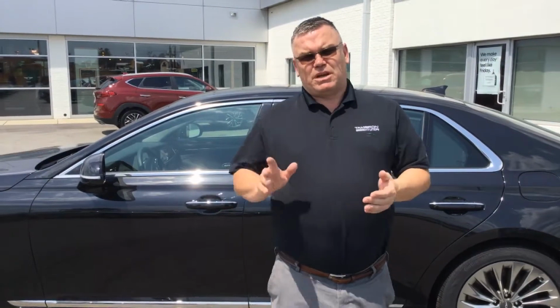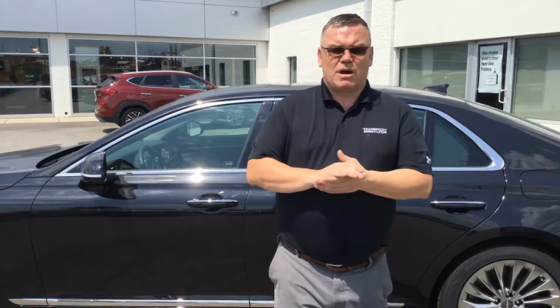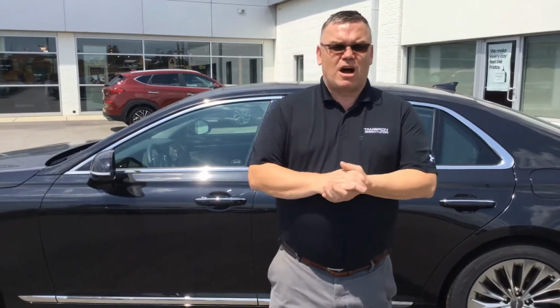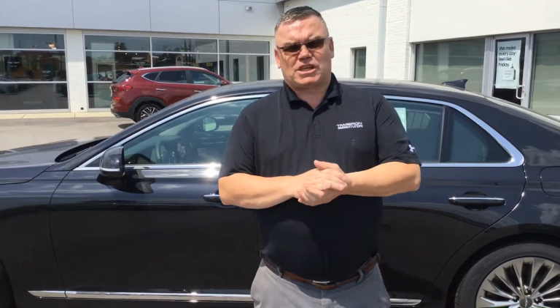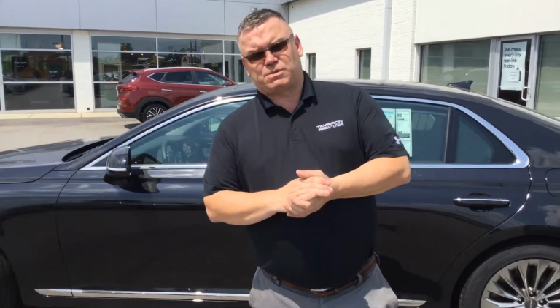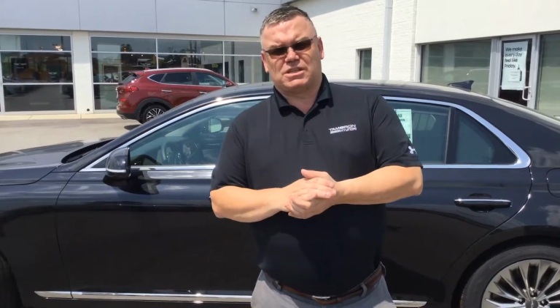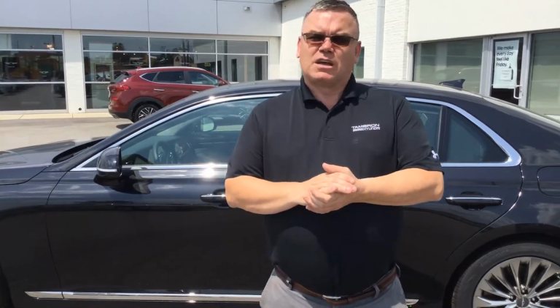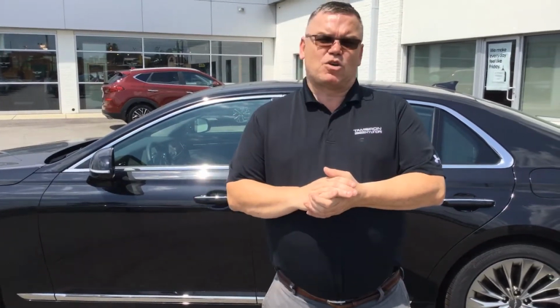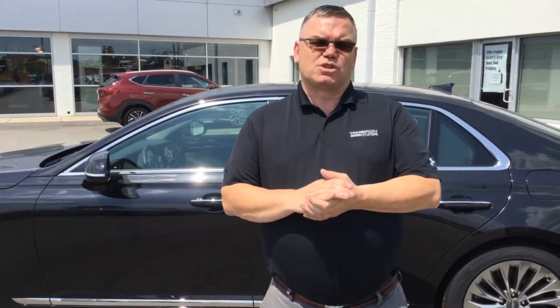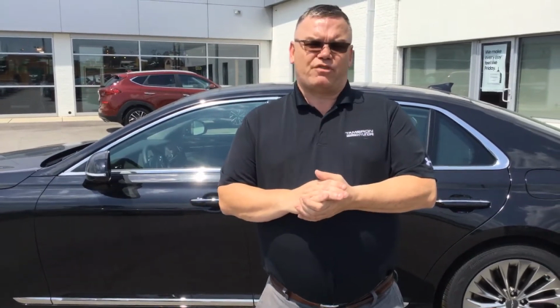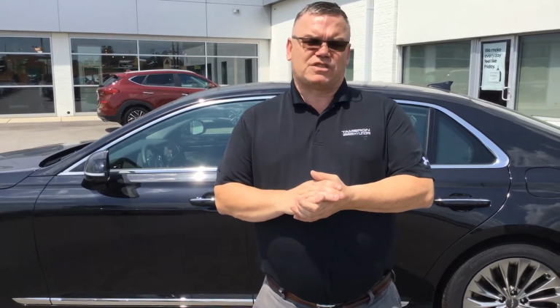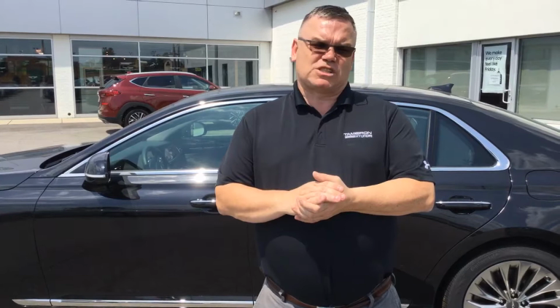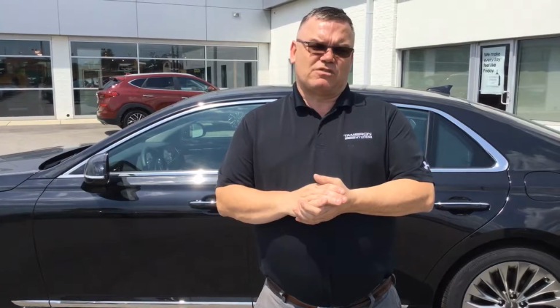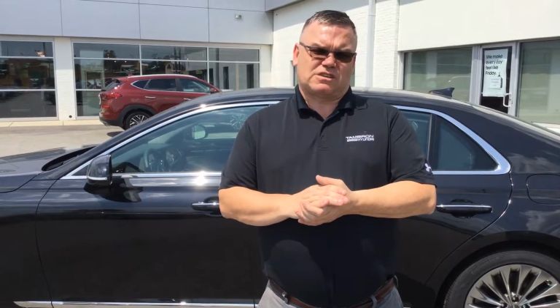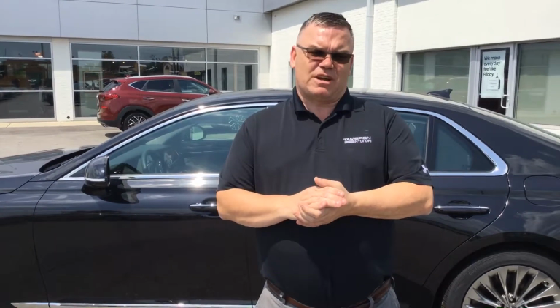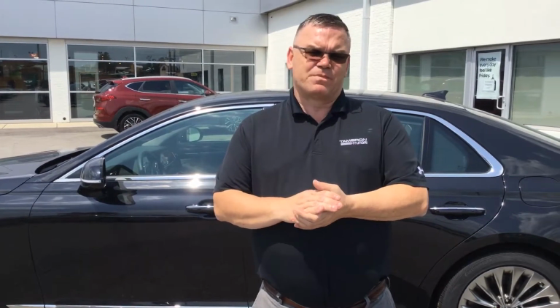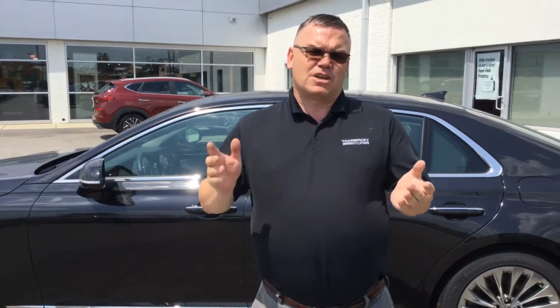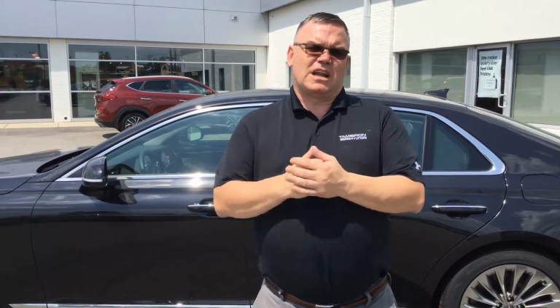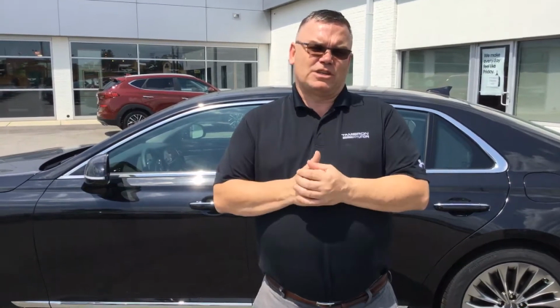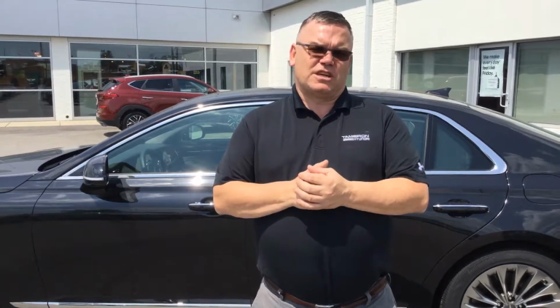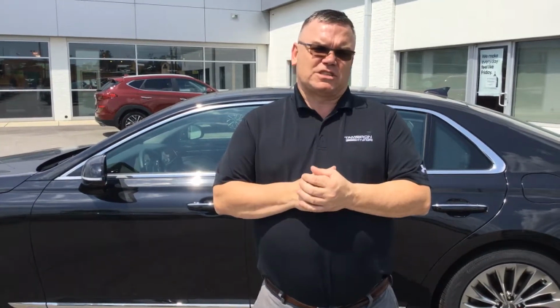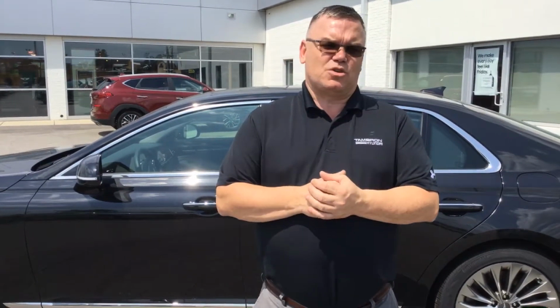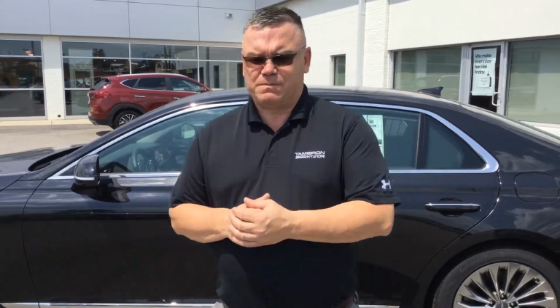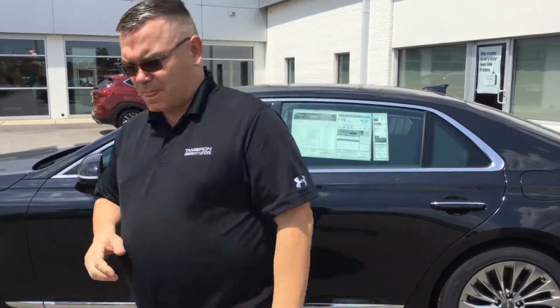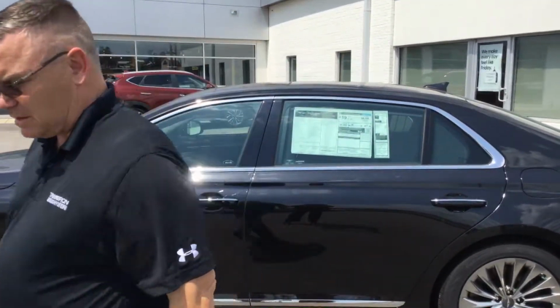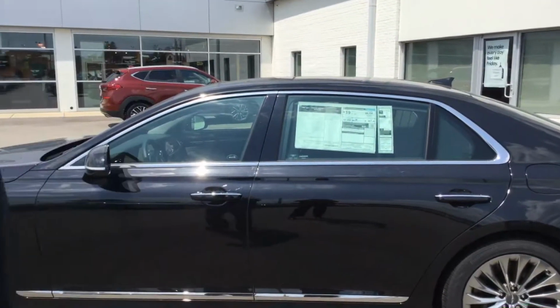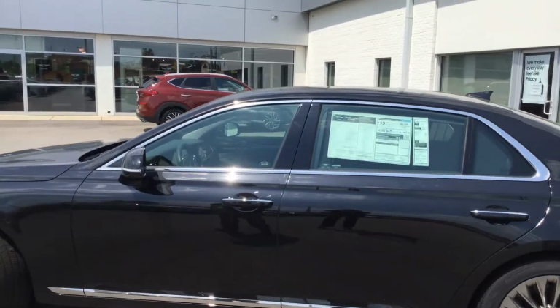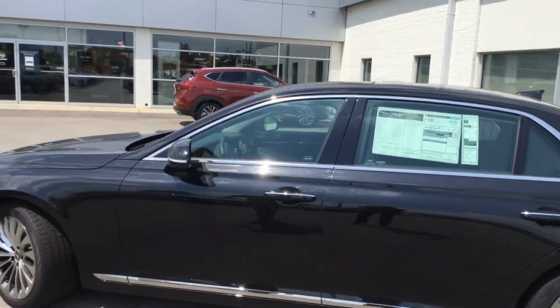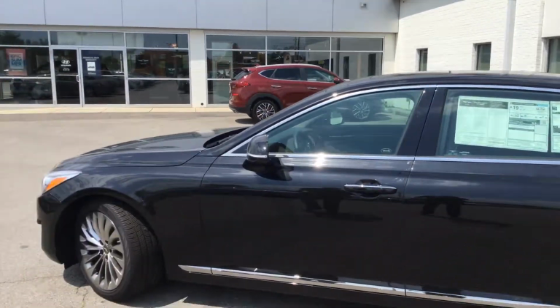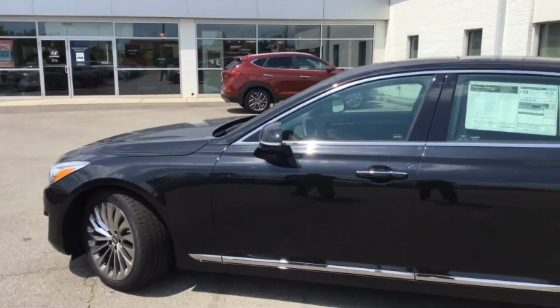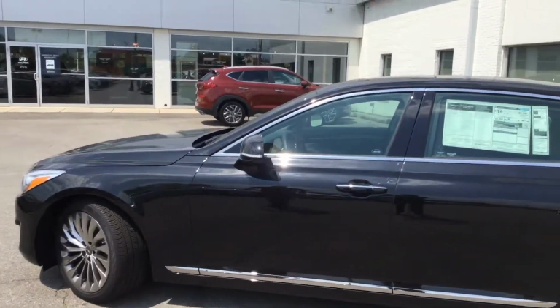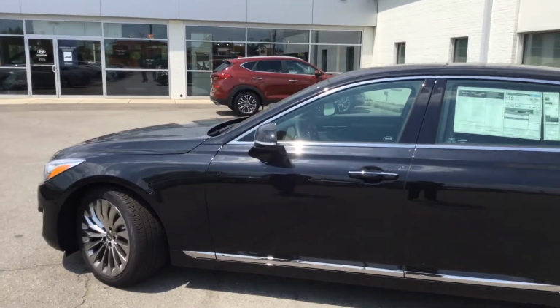My name's Mark, I am the Genesis Specialist. Give me a call at 205-720-6581. You're going to love how you're treated here at Genesis in Hoover. Thank you.